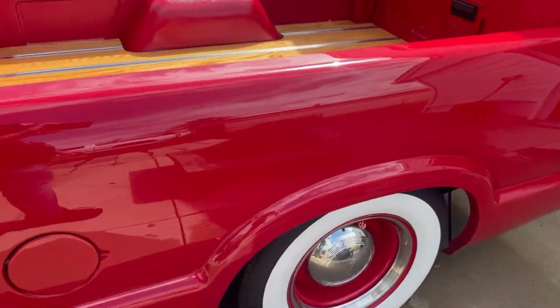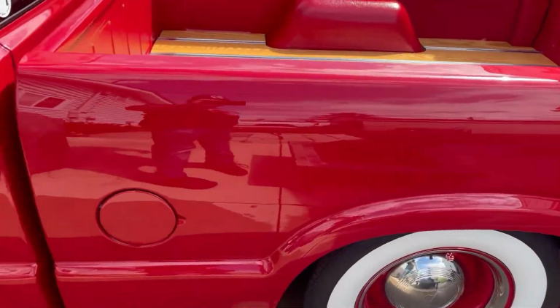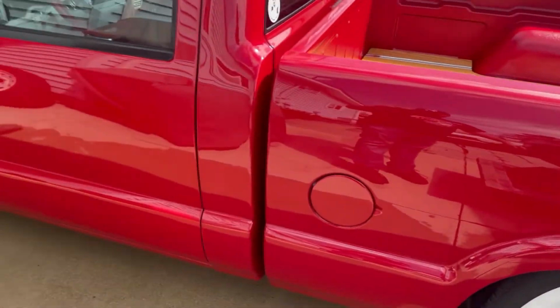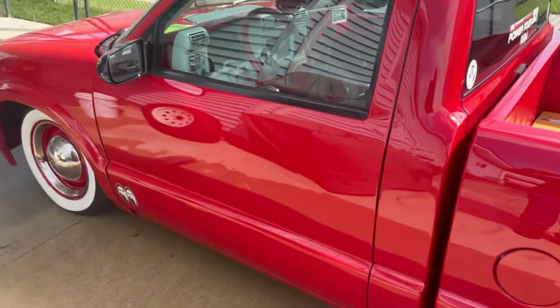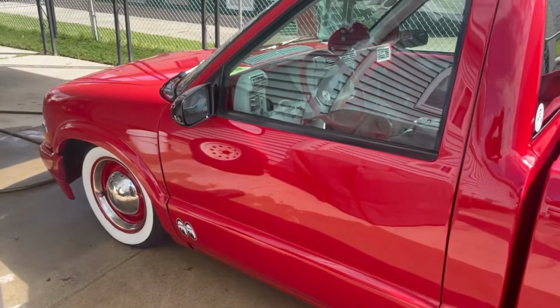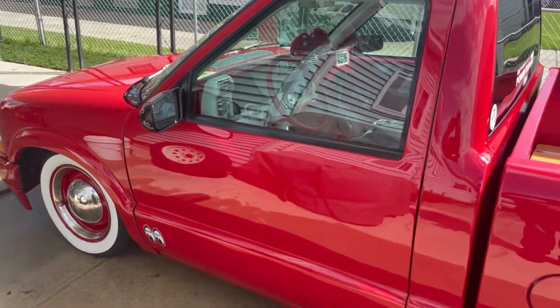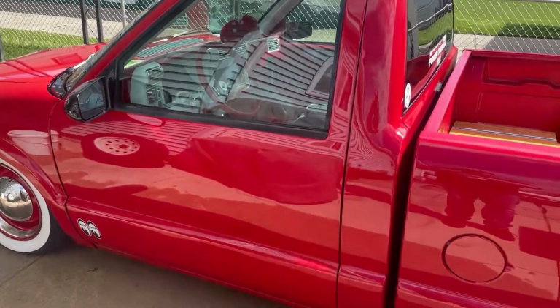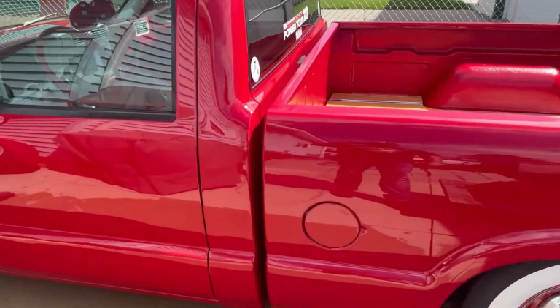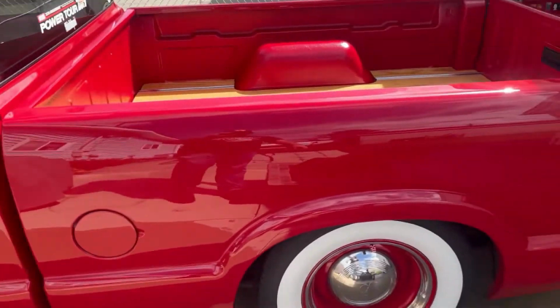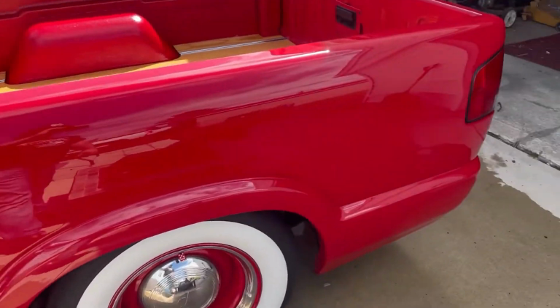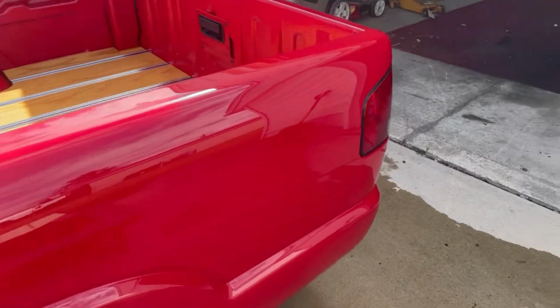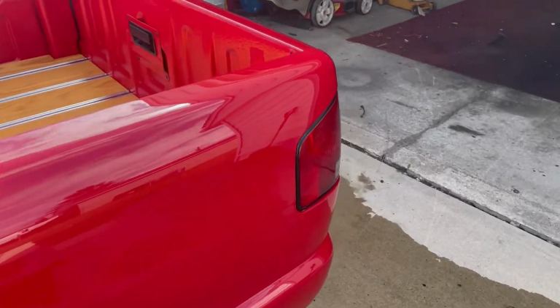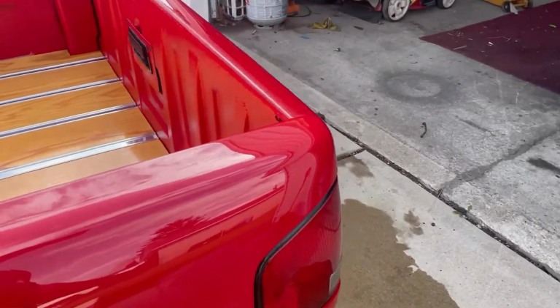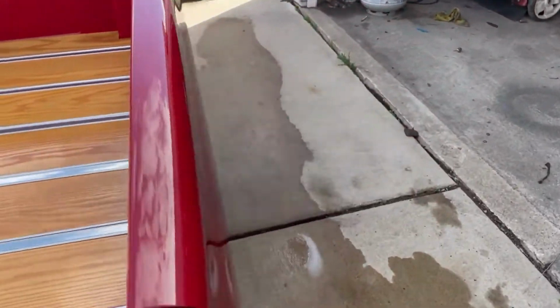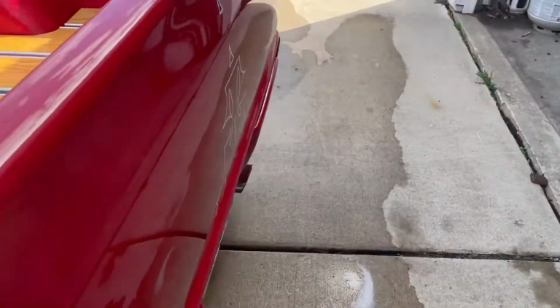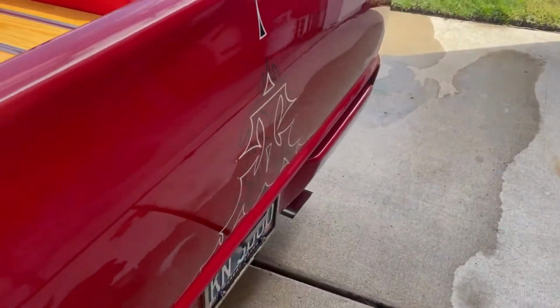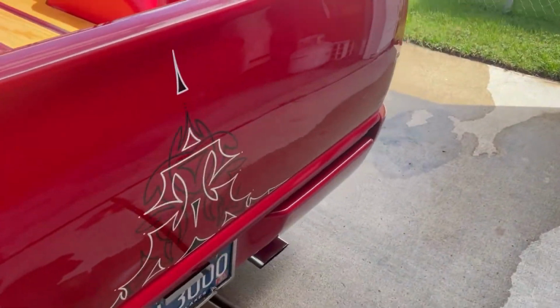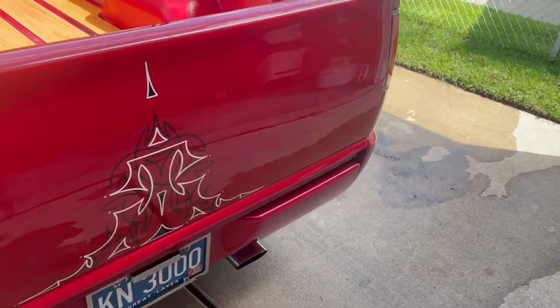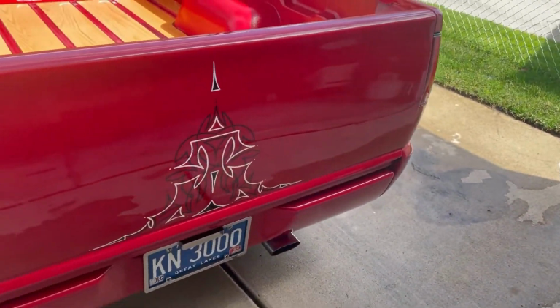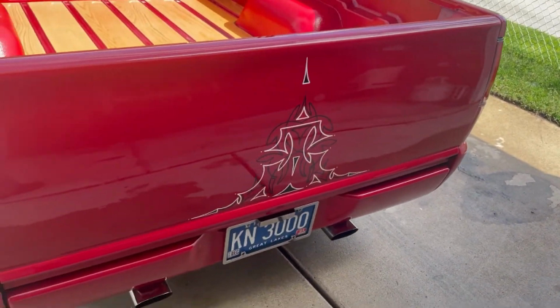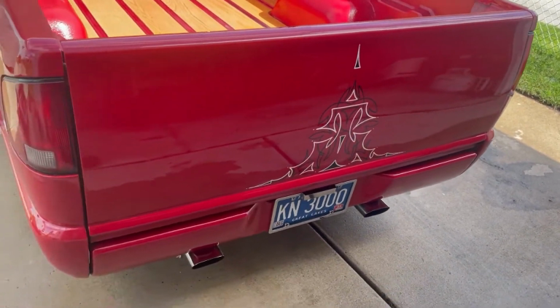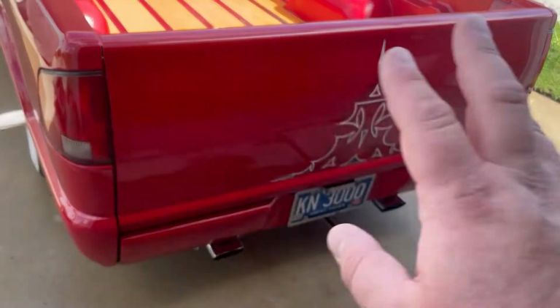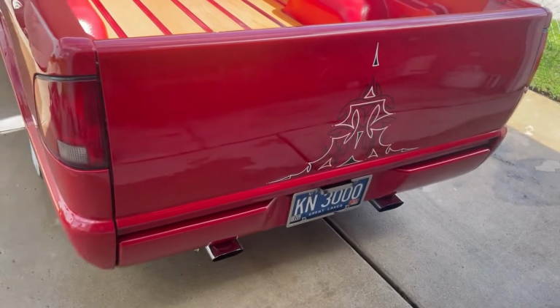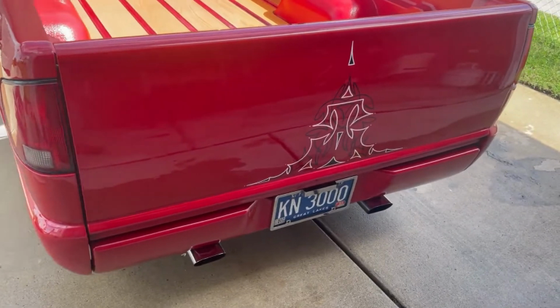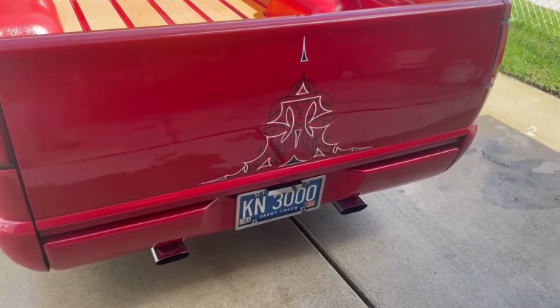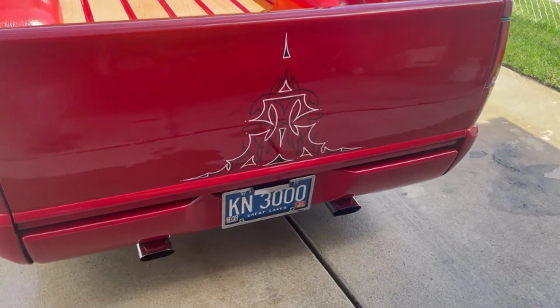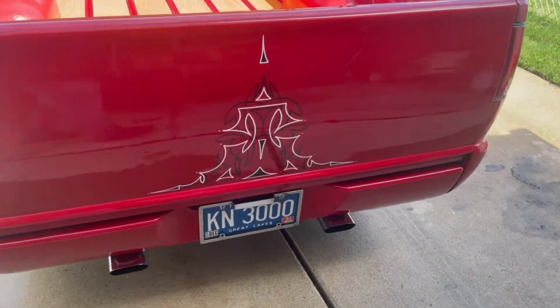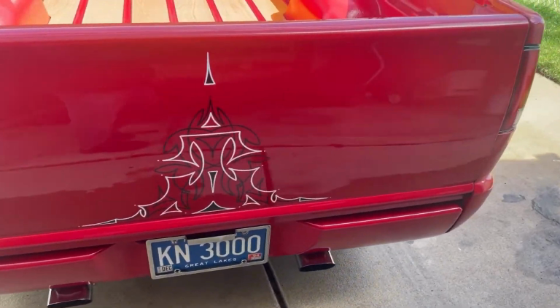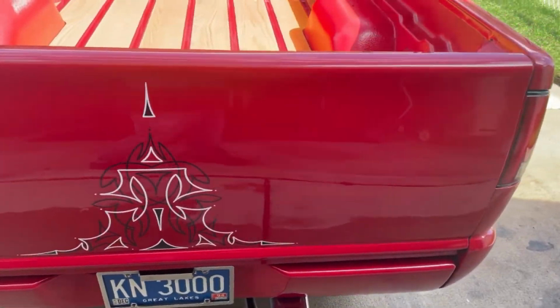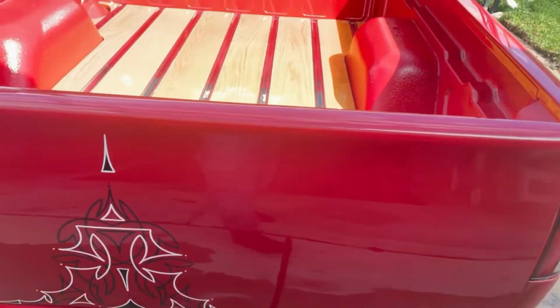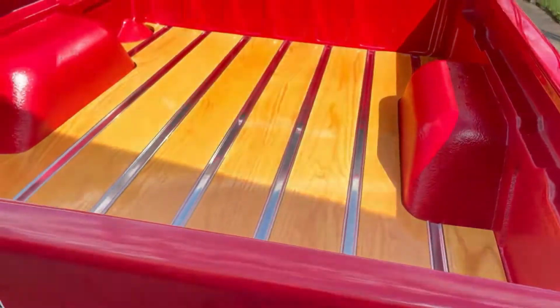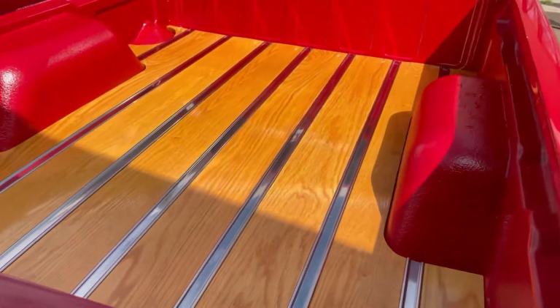Very shiny — it helps that it's ceramic coated too. There's no more oil or grime on the tailgate; the graphene waterless car wash took it all away. Bed's looking good.